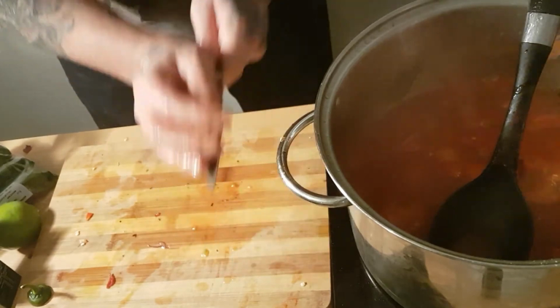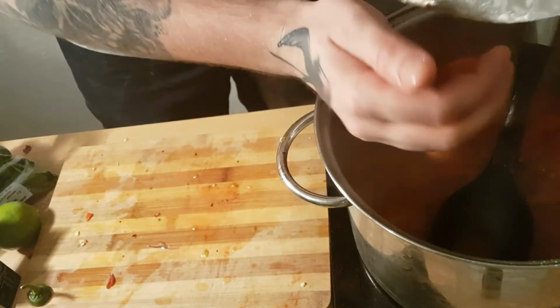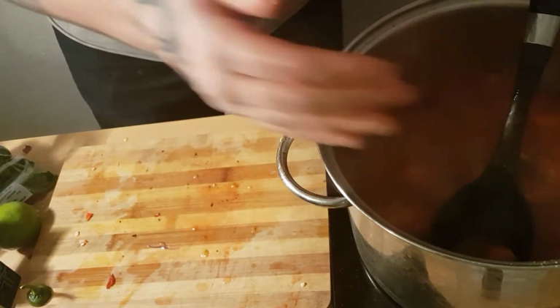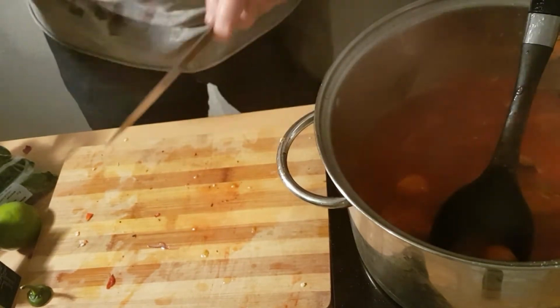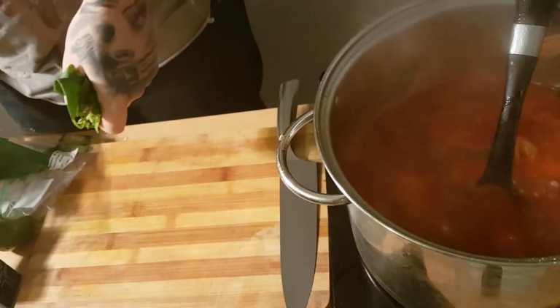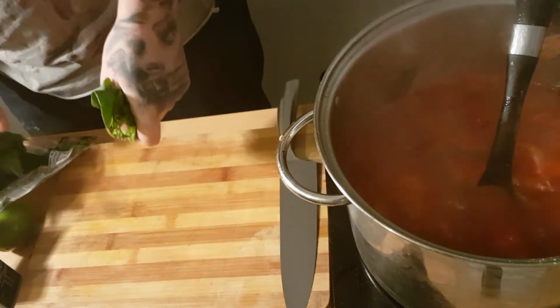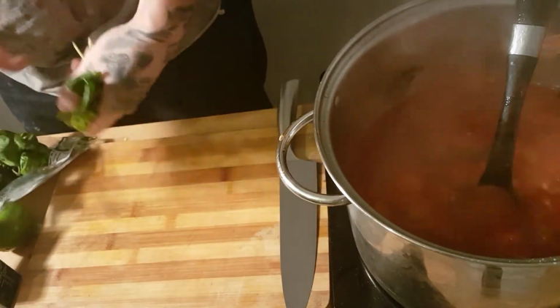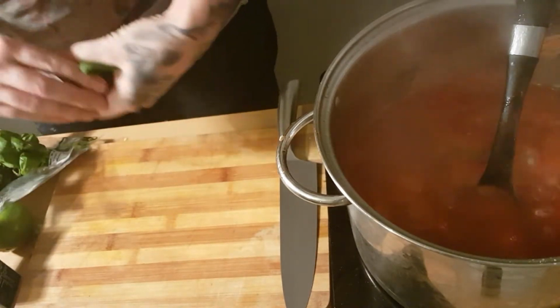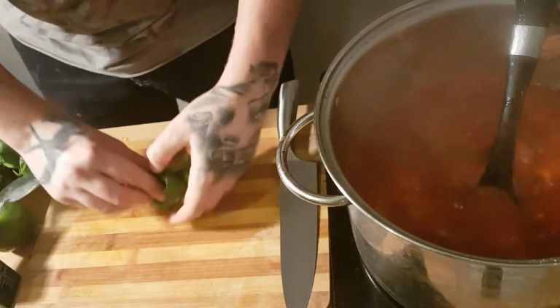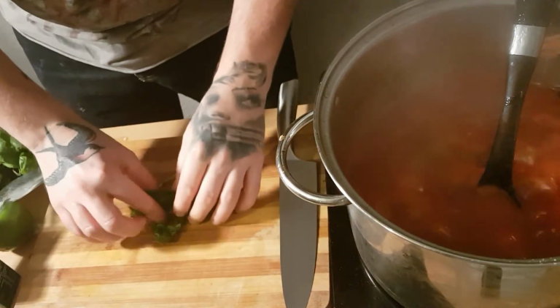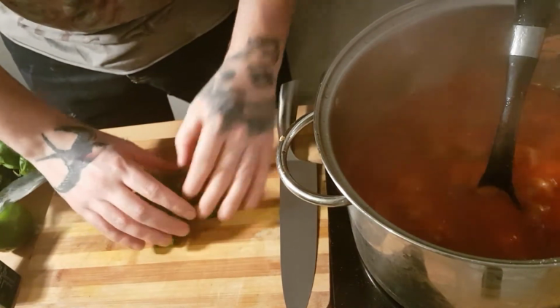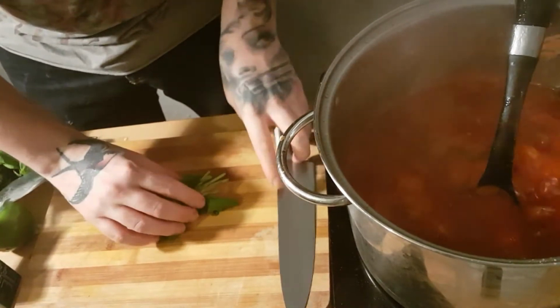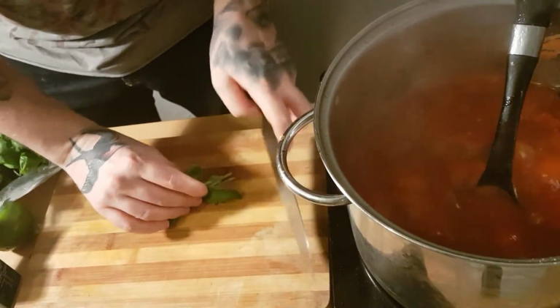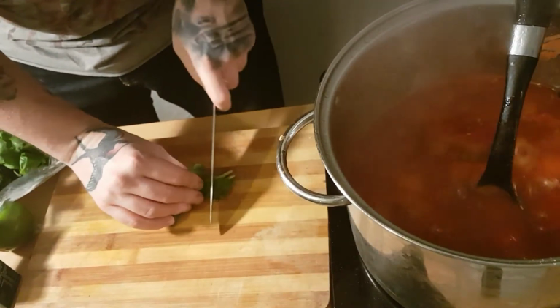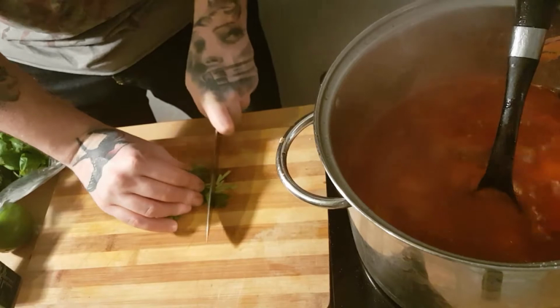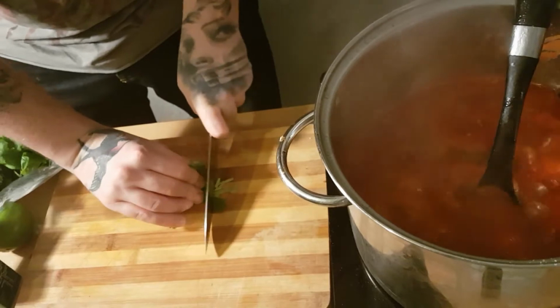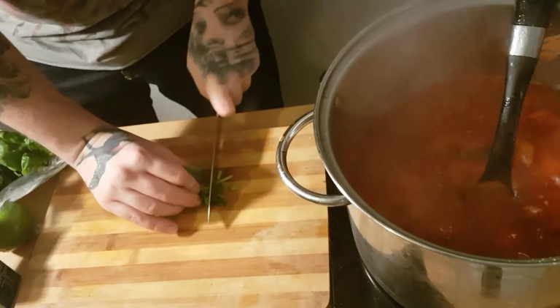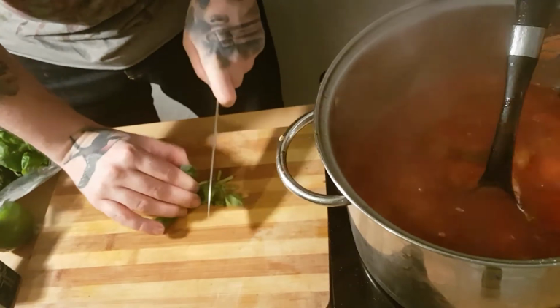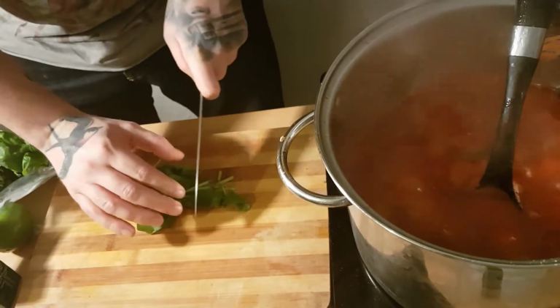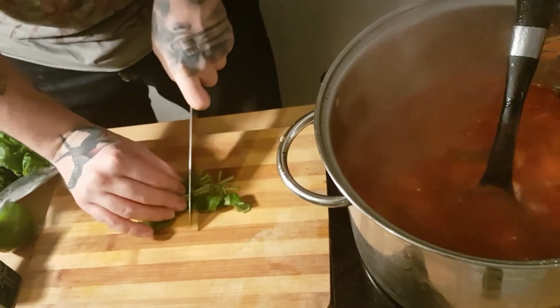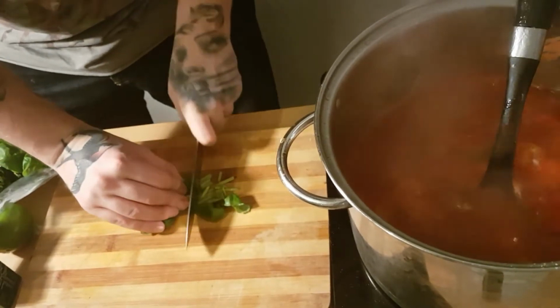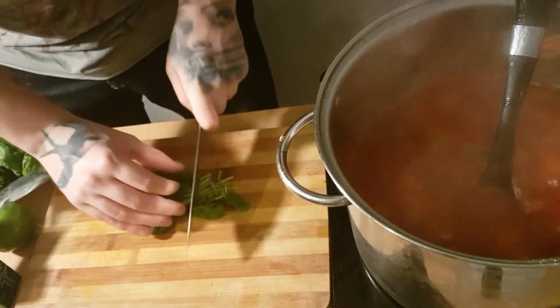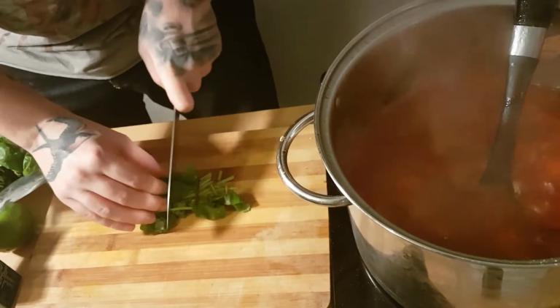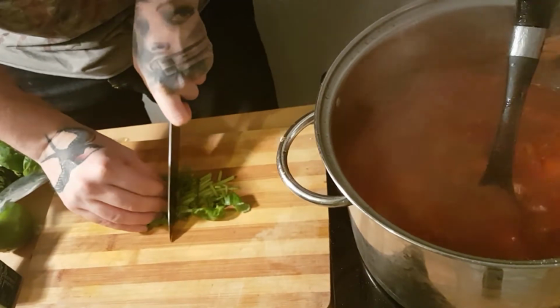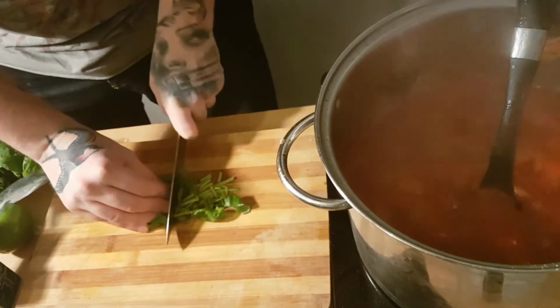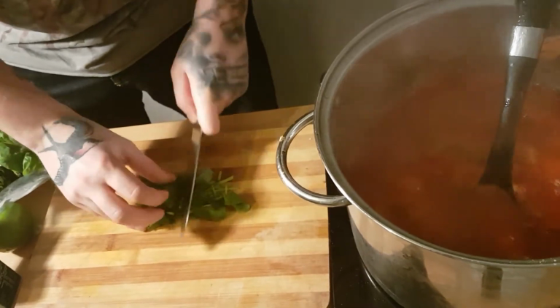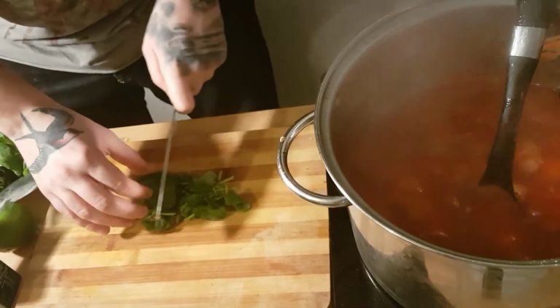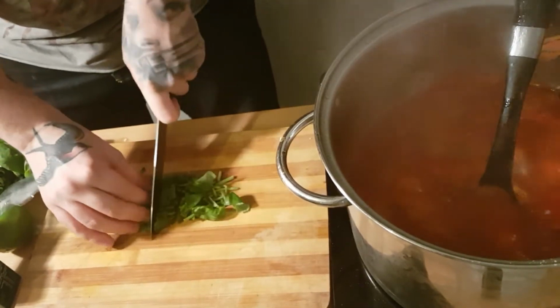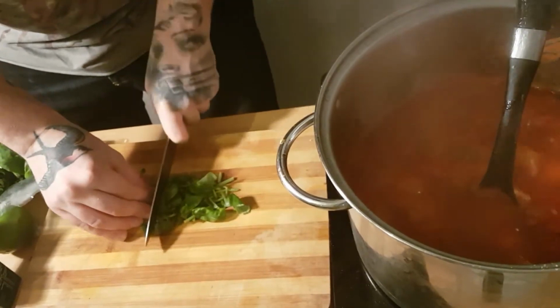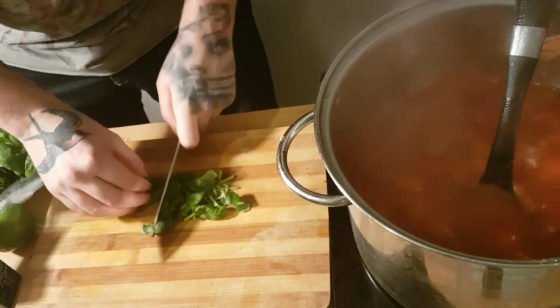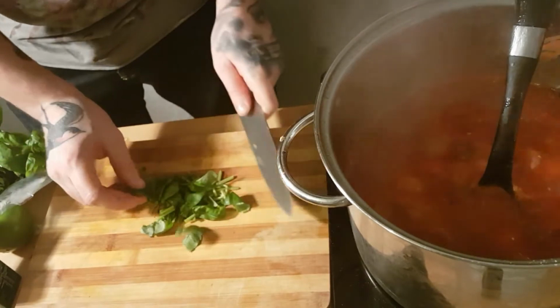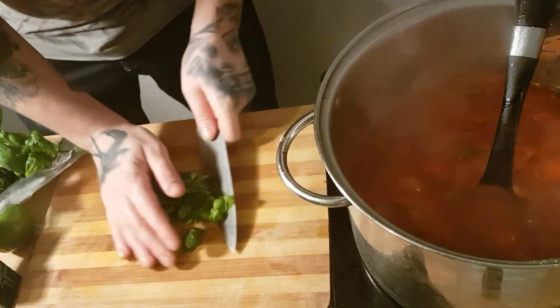I've just ripped the stems off the basil leaves and I'm just chopping them up. Great flavour — don't waste it. You're going to get some fantastic flavour out of them.